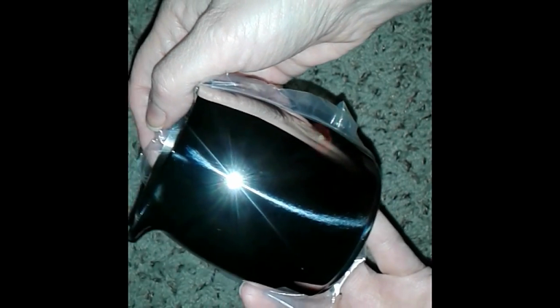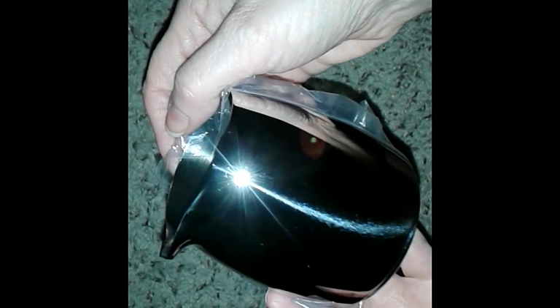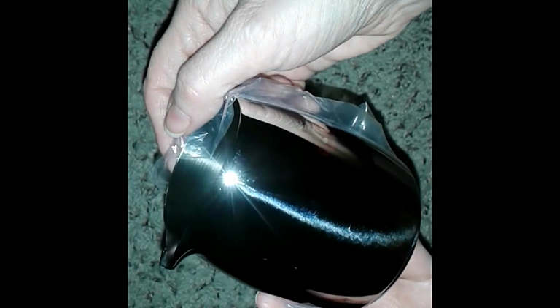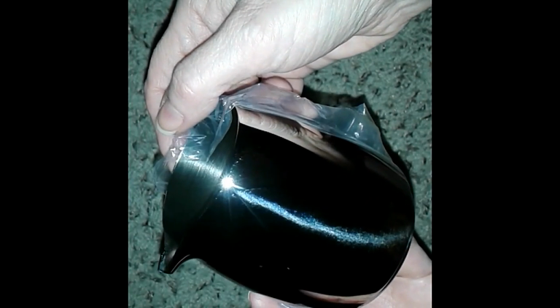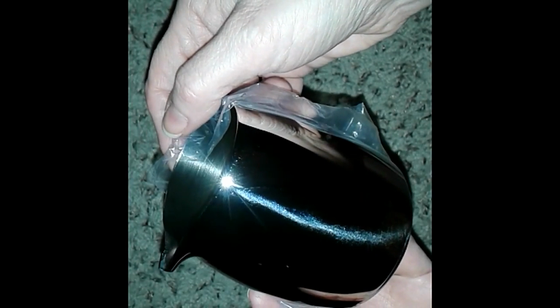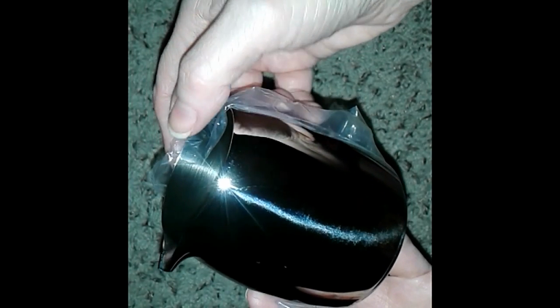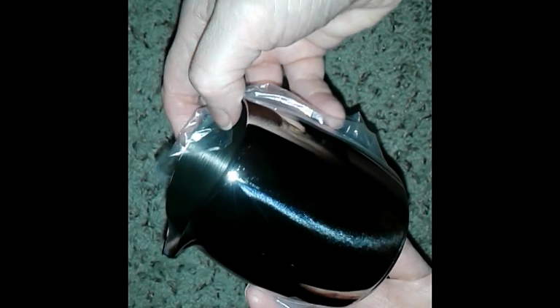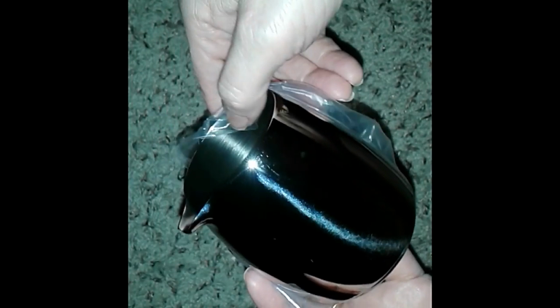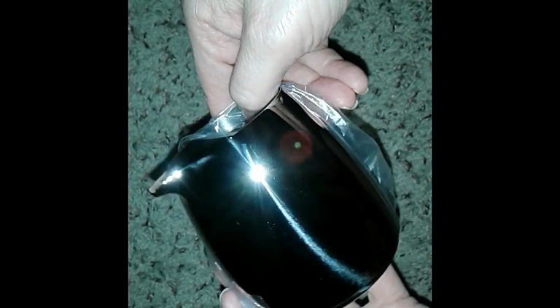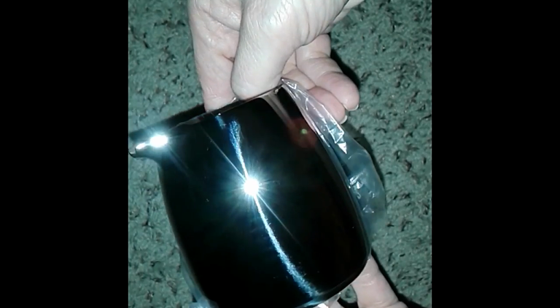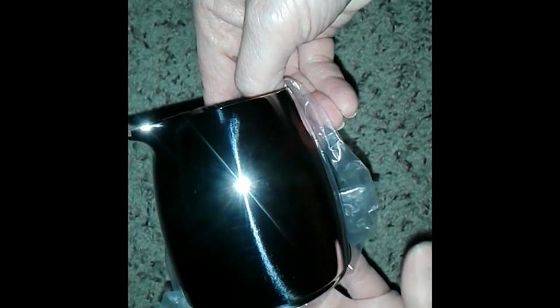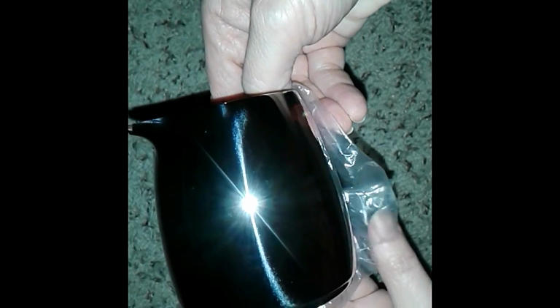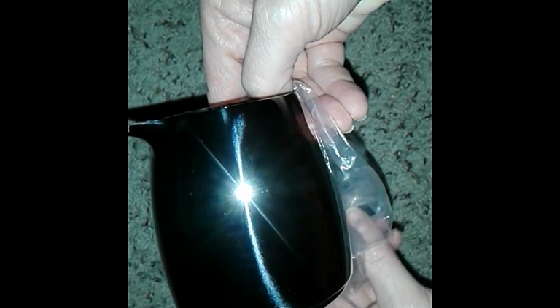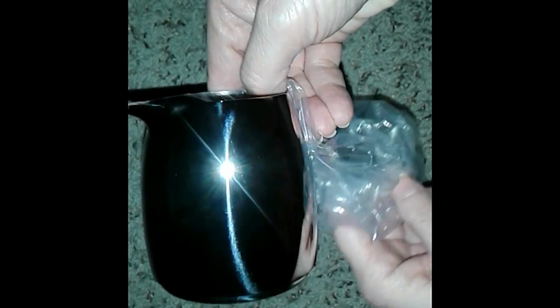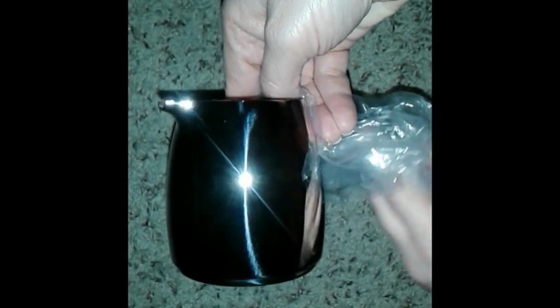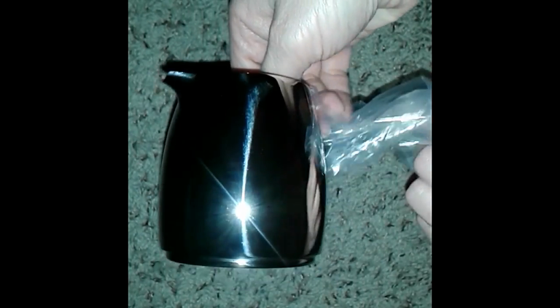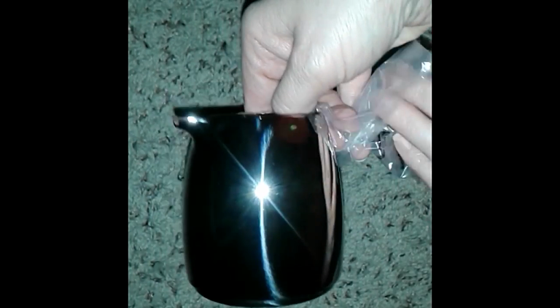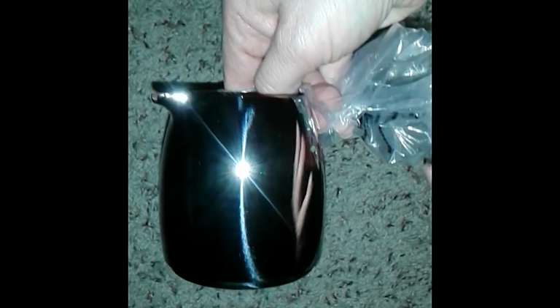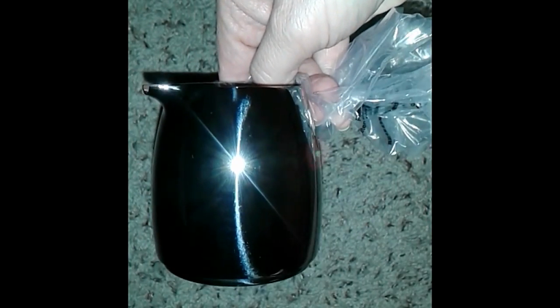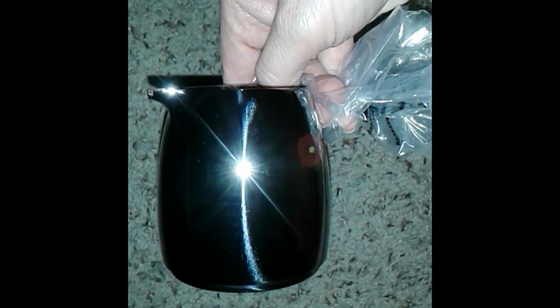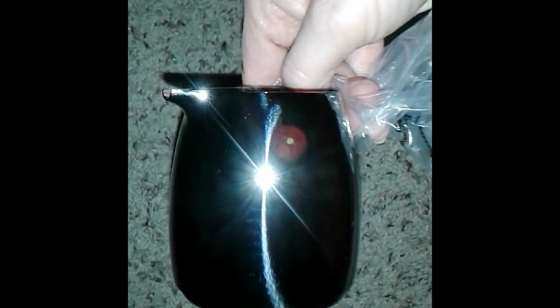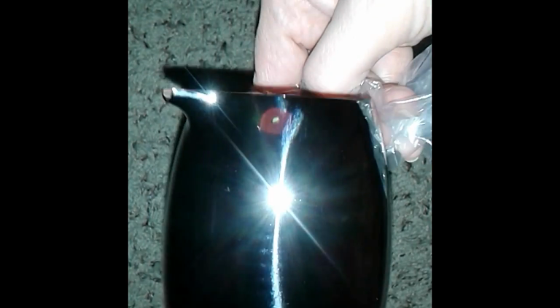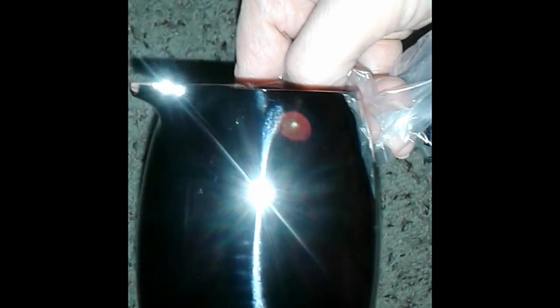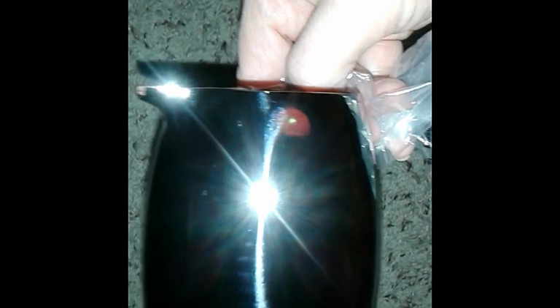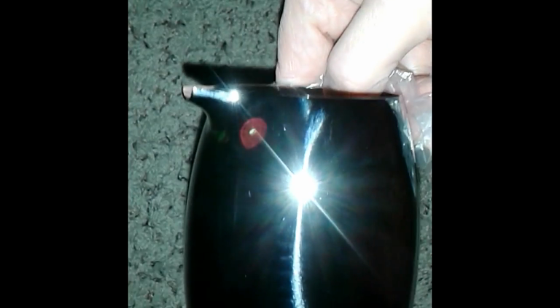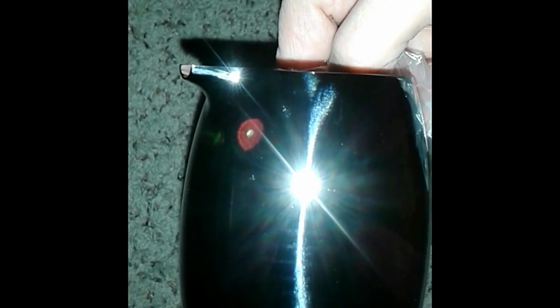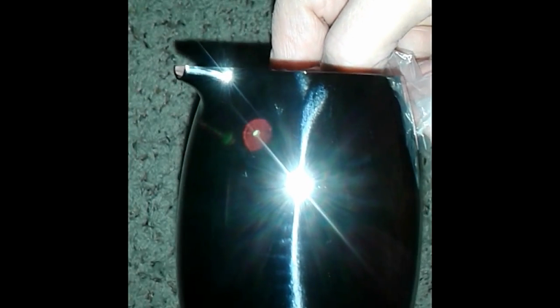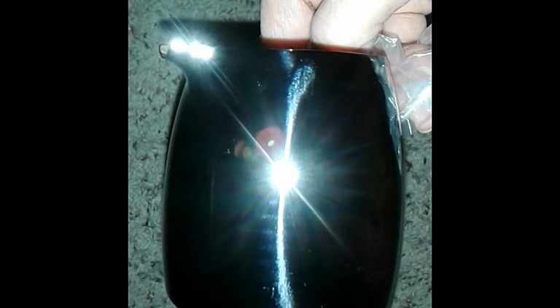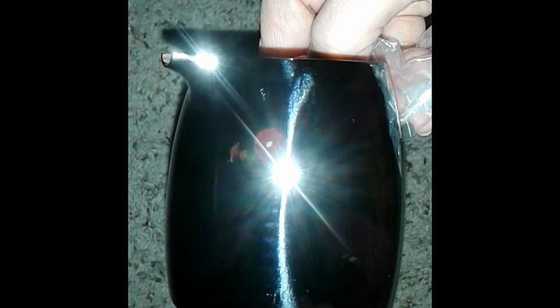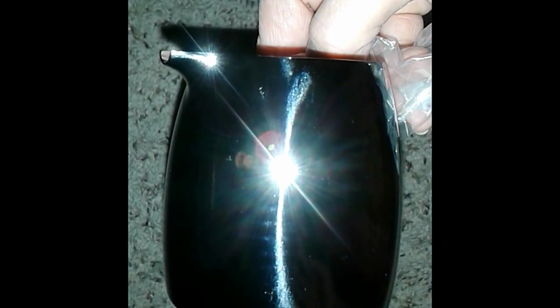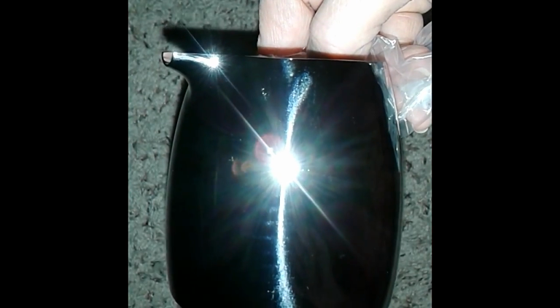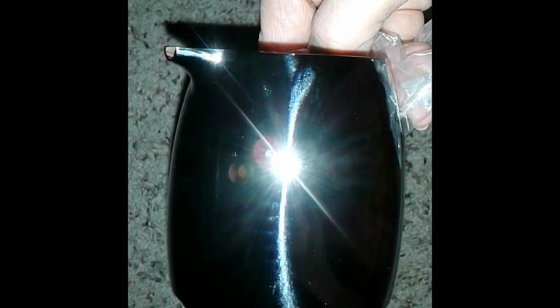Wow, this is gorgeous. Two thumbs up — order this. You'll love it, I love it. Have yourself a great day. Bye for now.